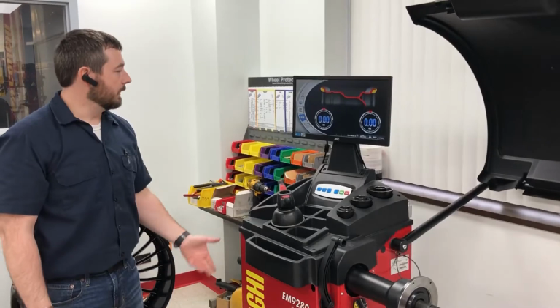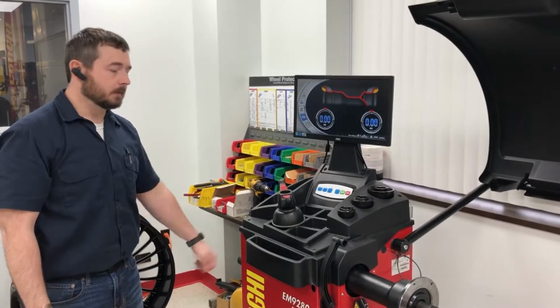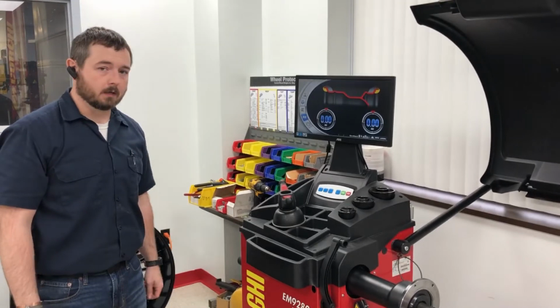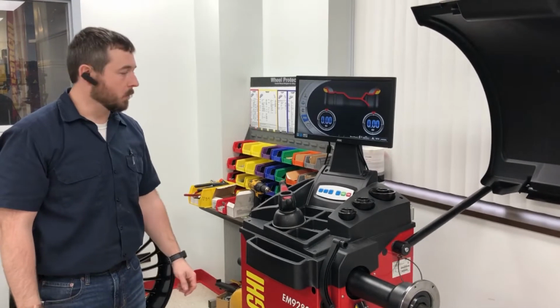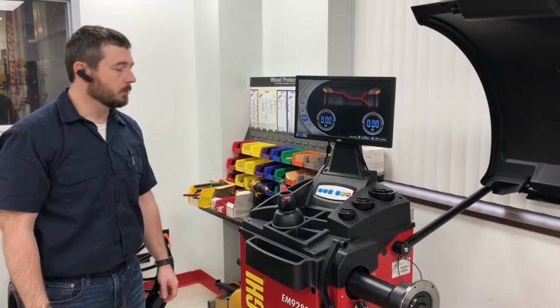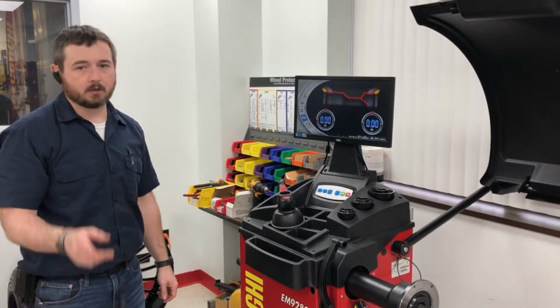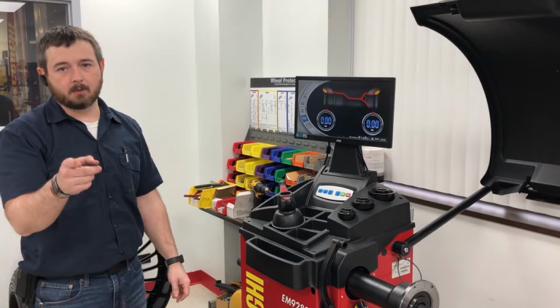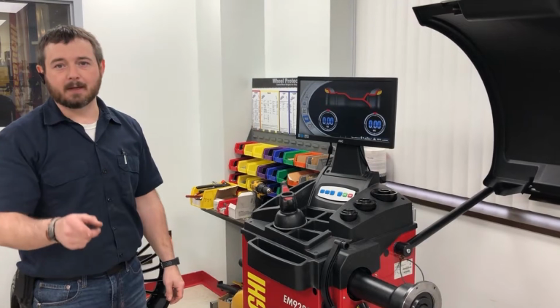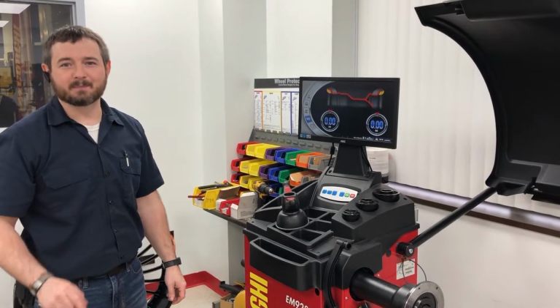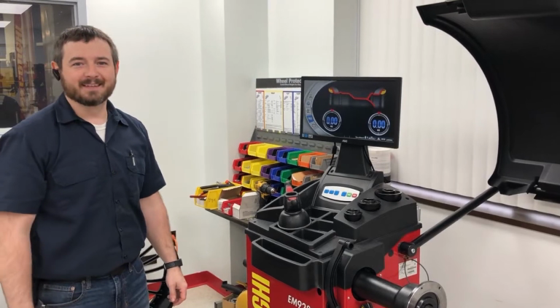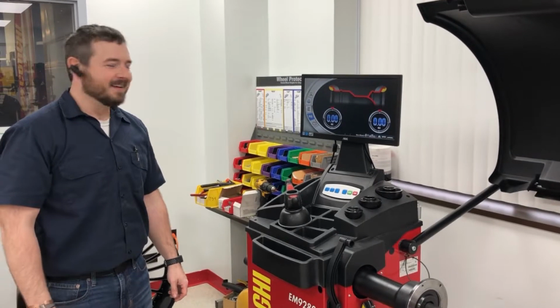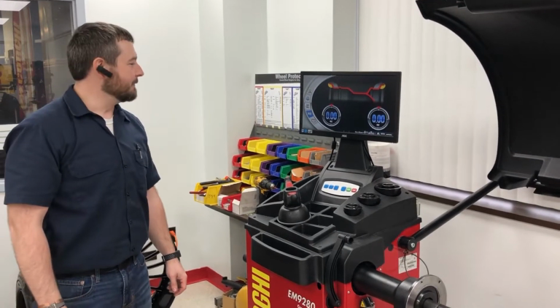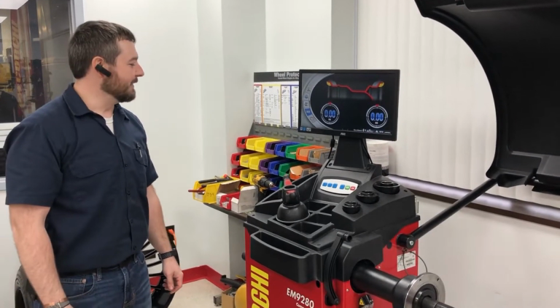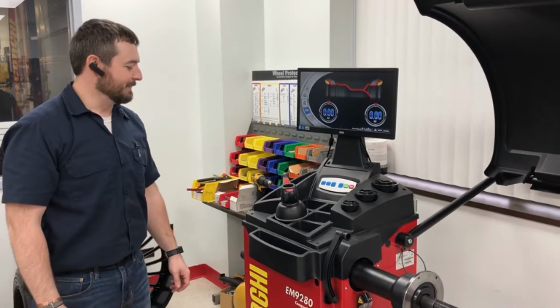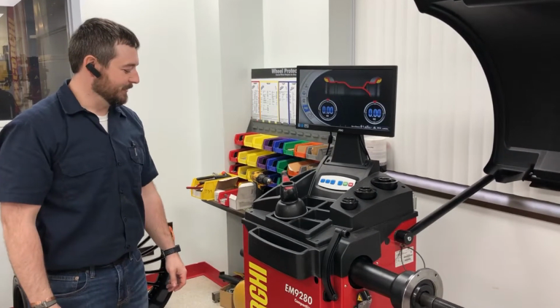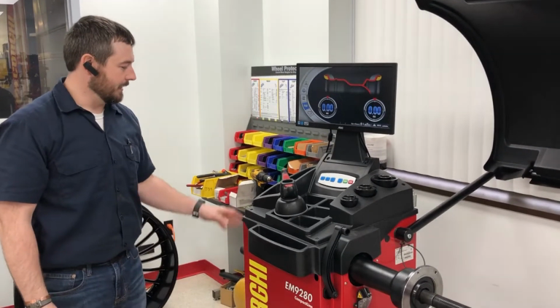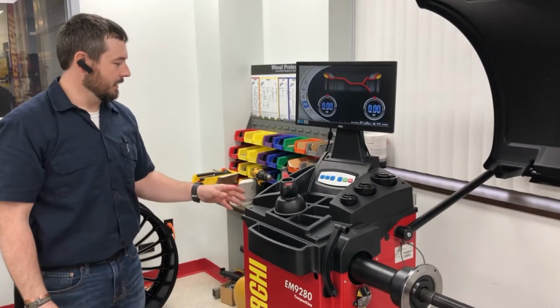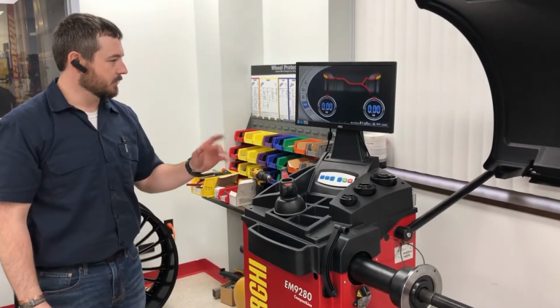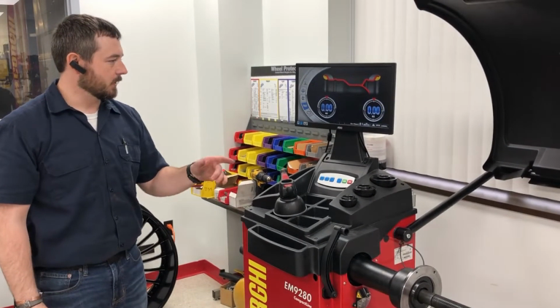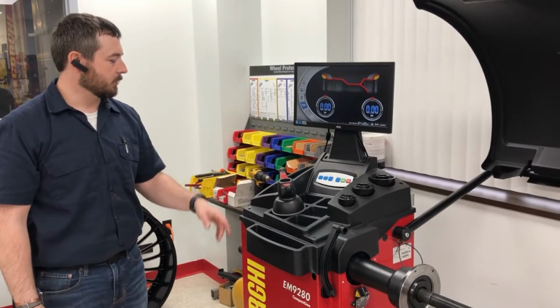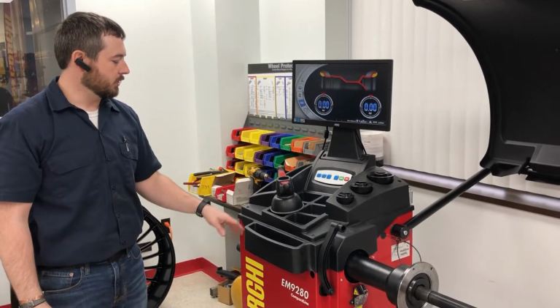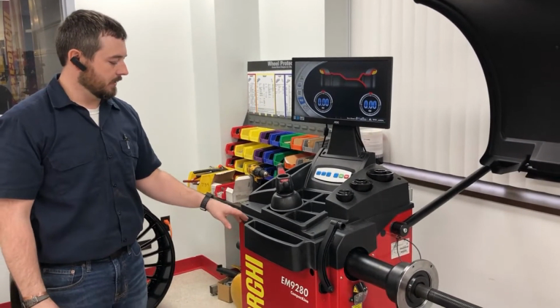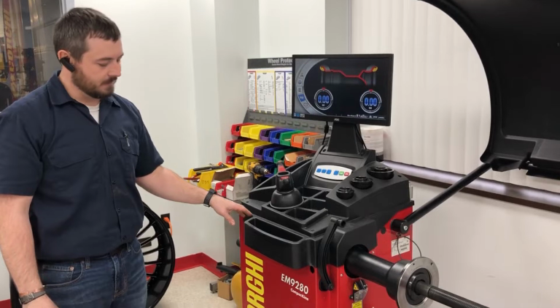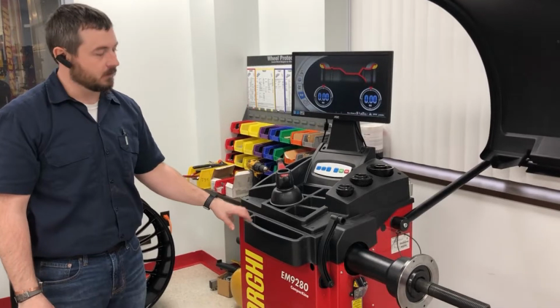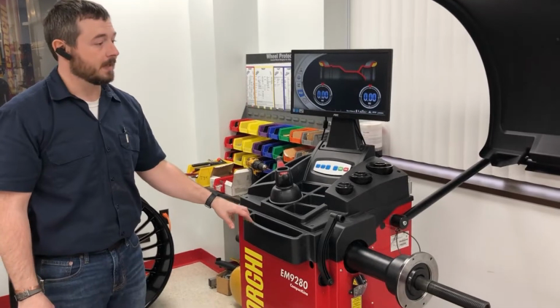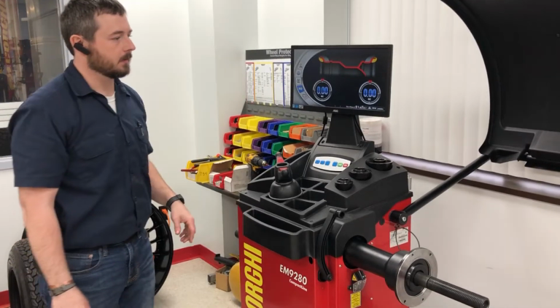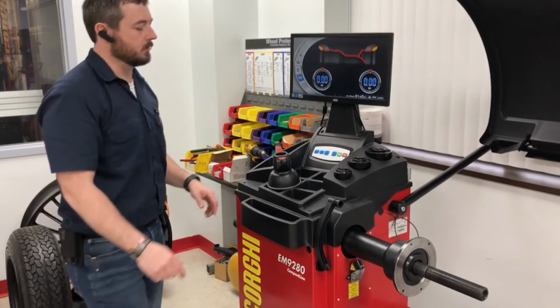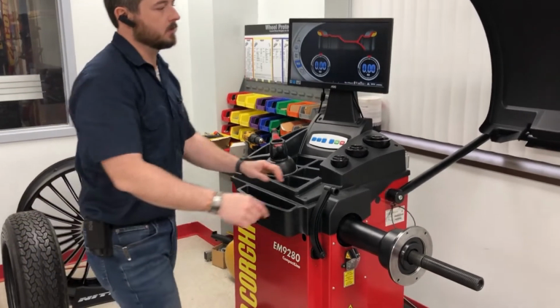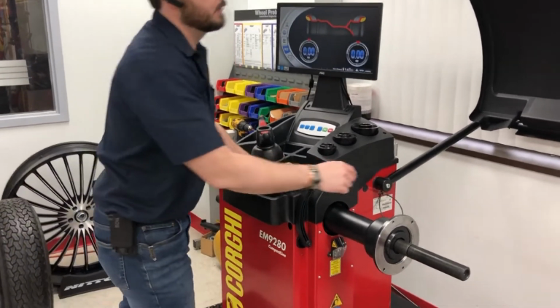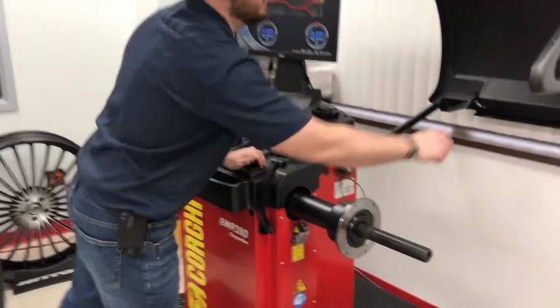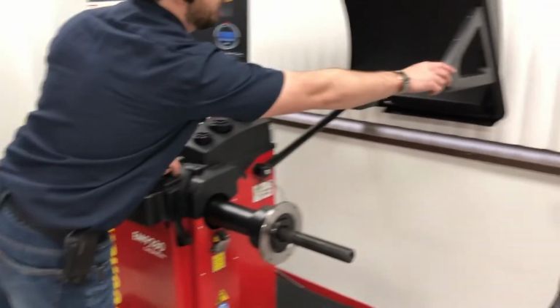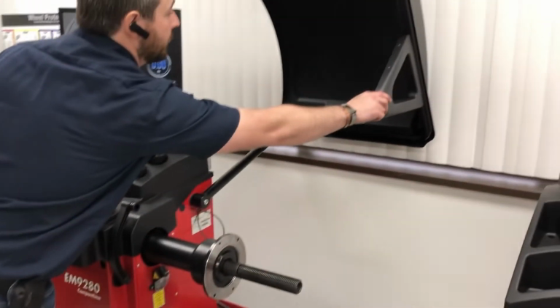Hello, I'm Eric from Corgi. We've got Jamie on the camera. Today we're going to be doing a sonar calibration on an EM9280. That's going to be the sonar that's mounted on the hood.